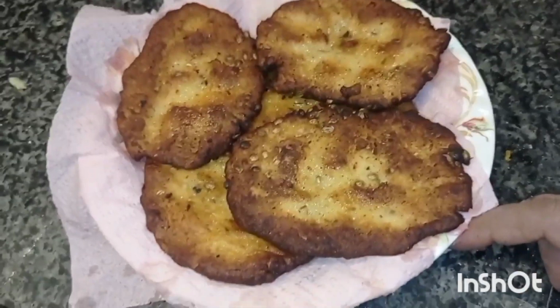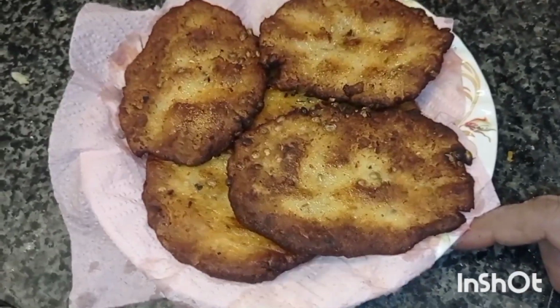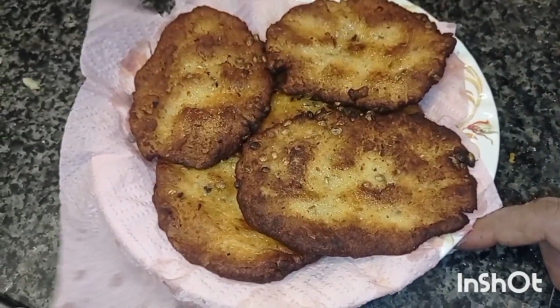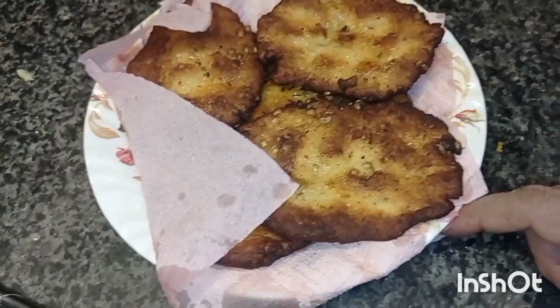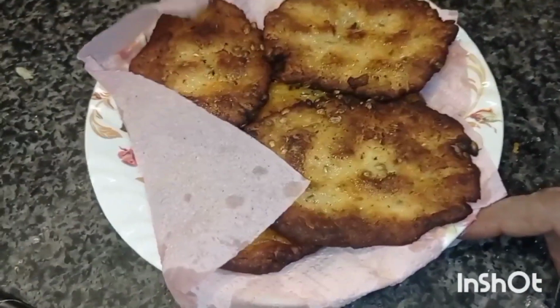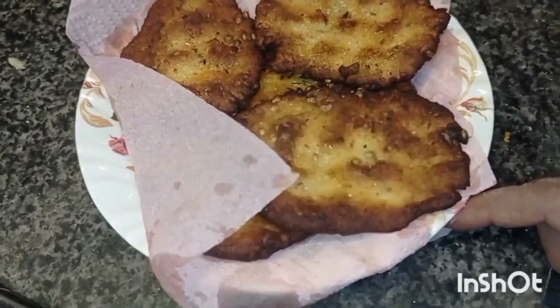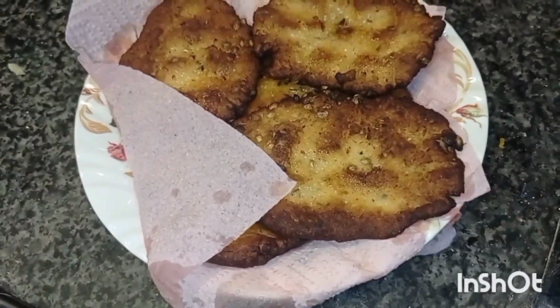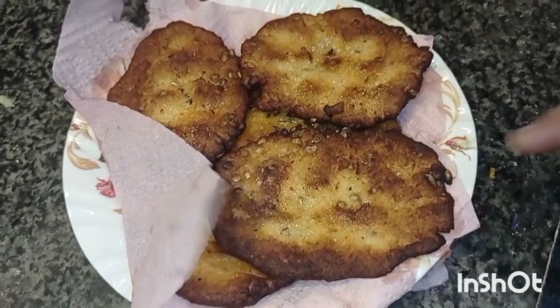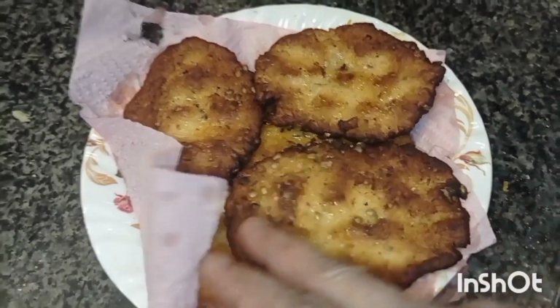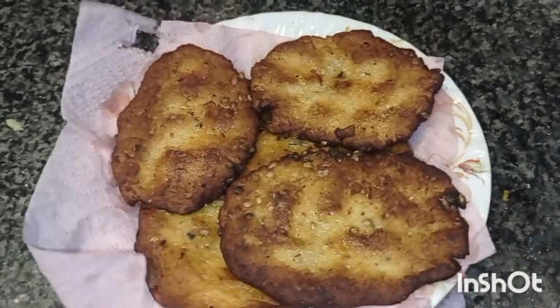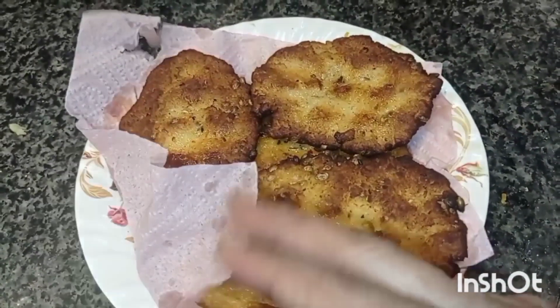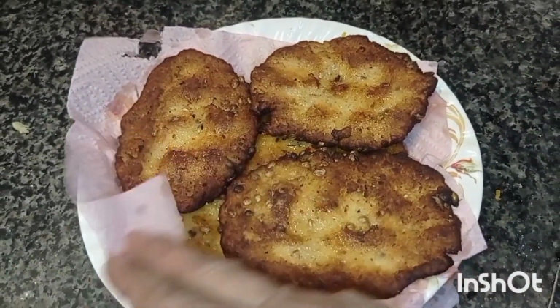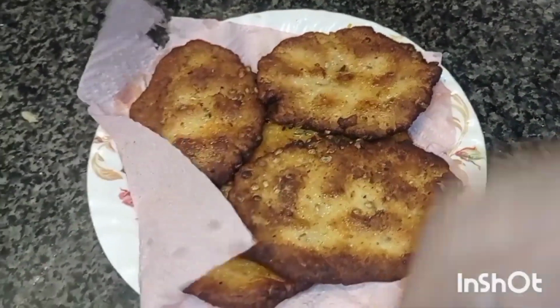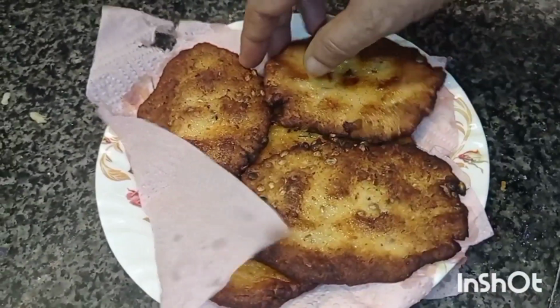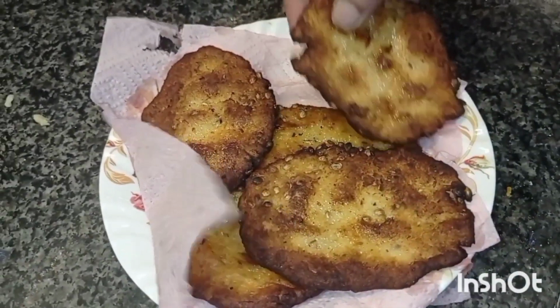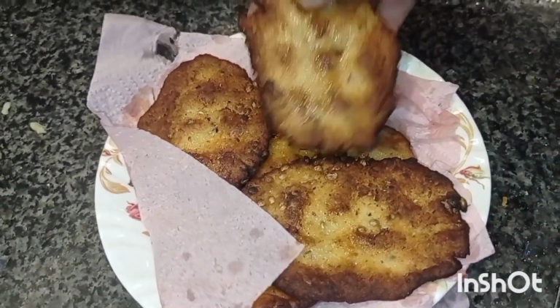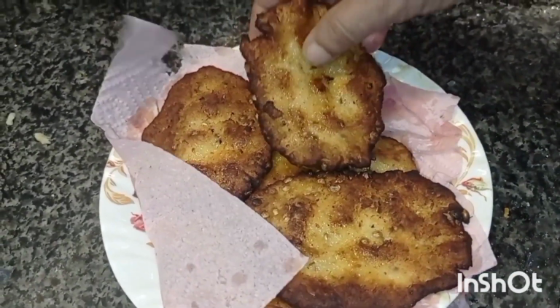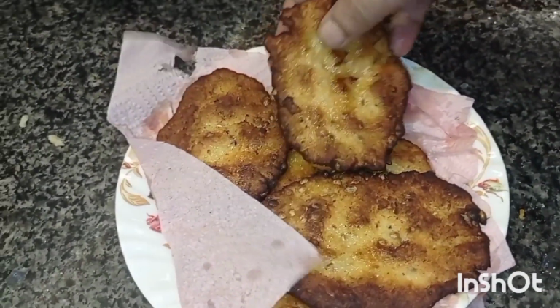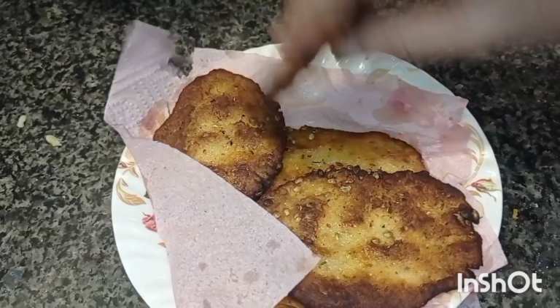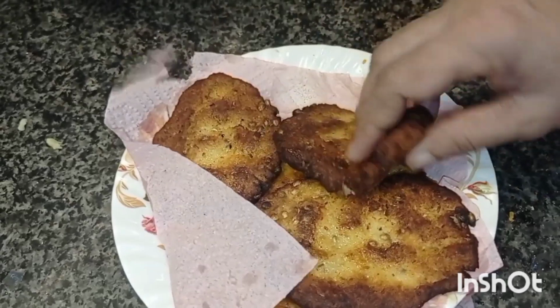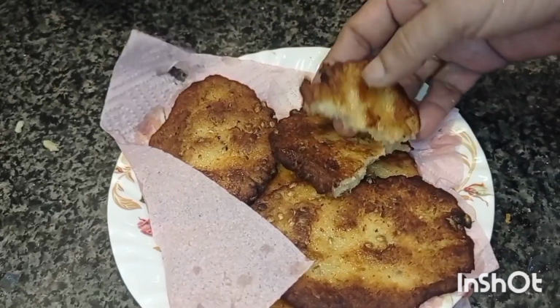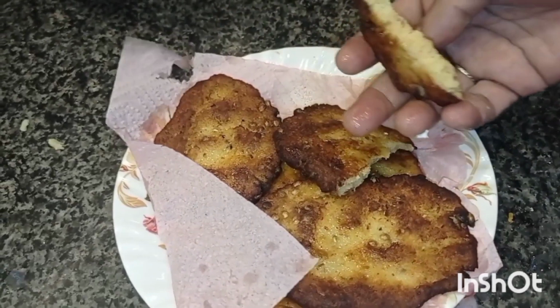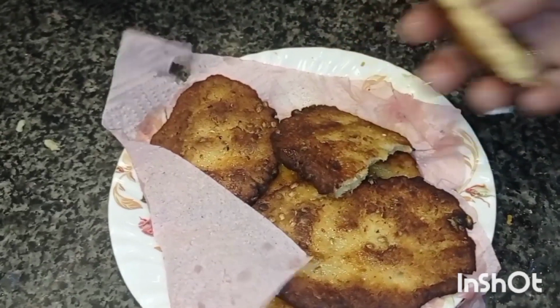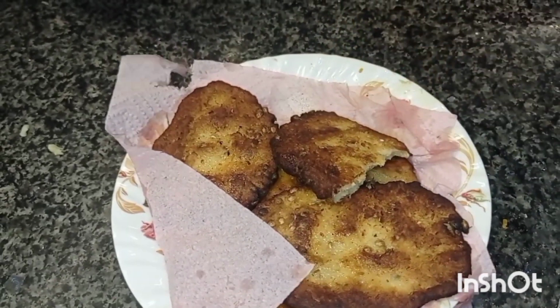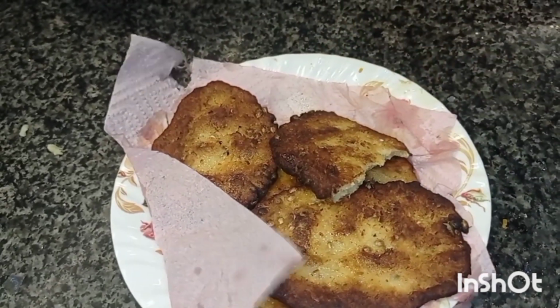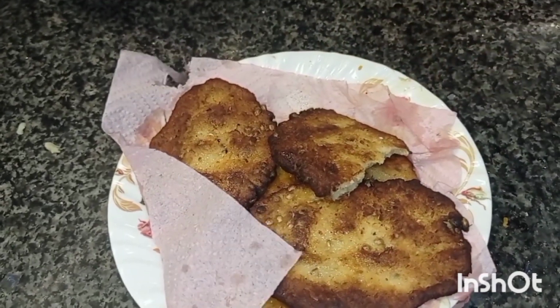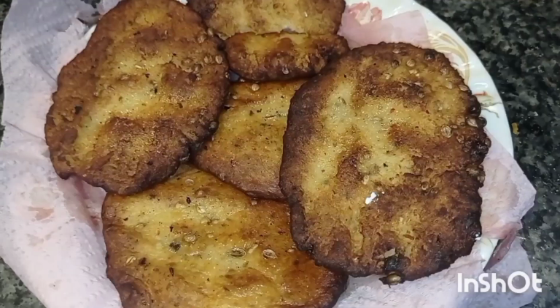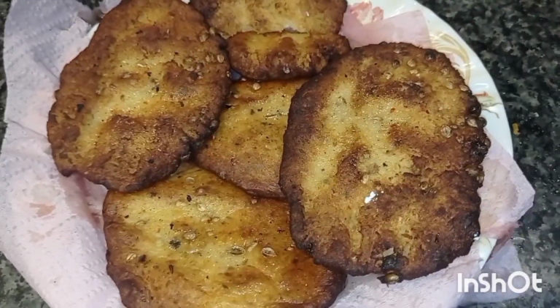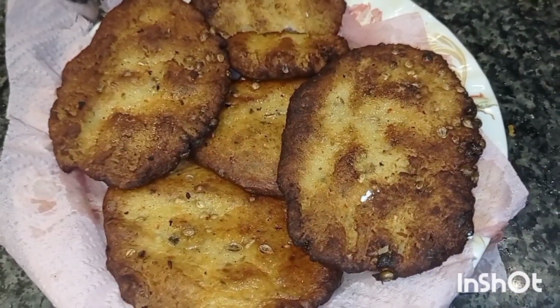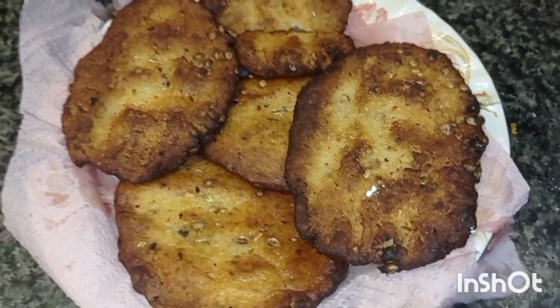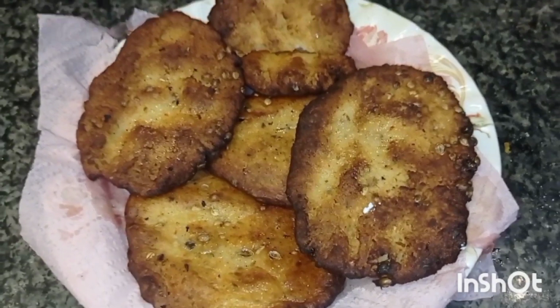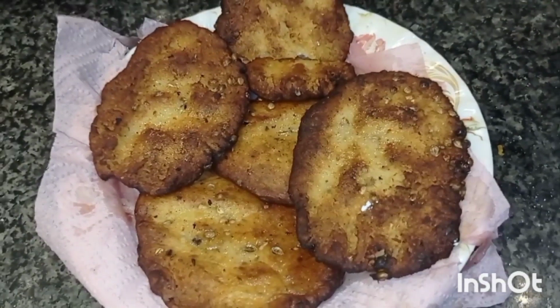This is delicious. This recipe is very tasty and crispy. This recipe is made of egg and onion.